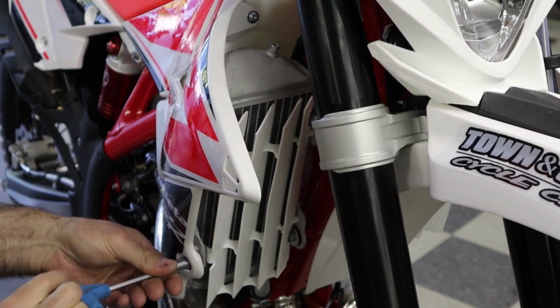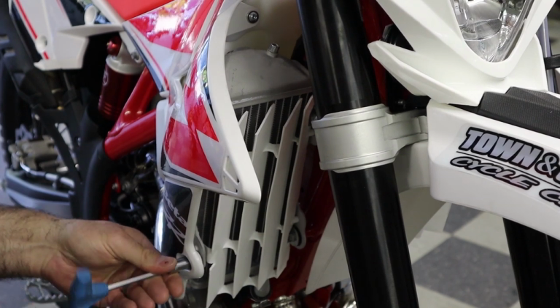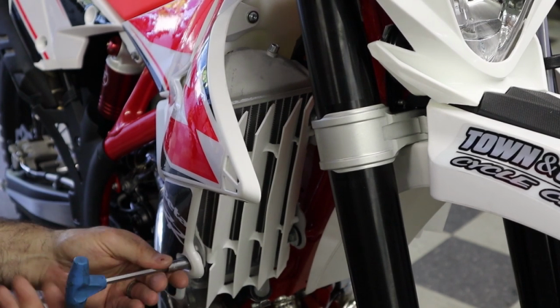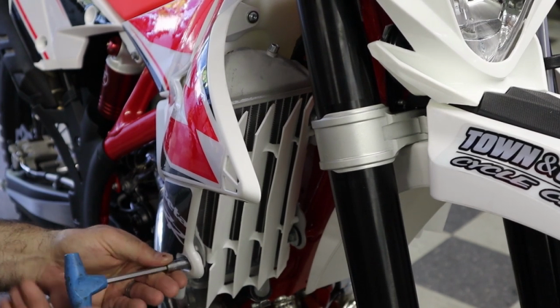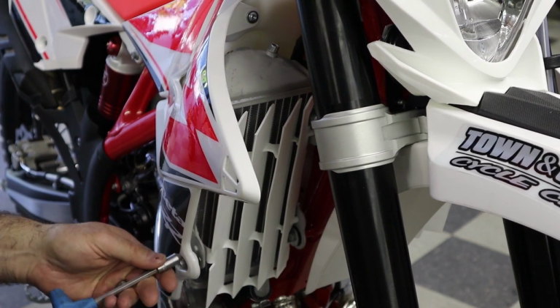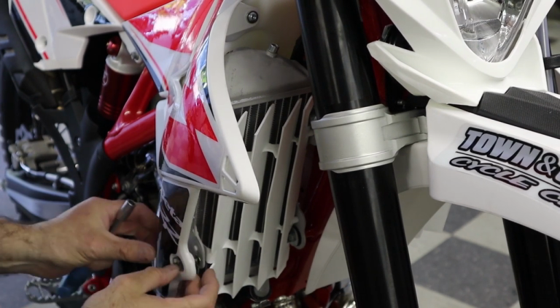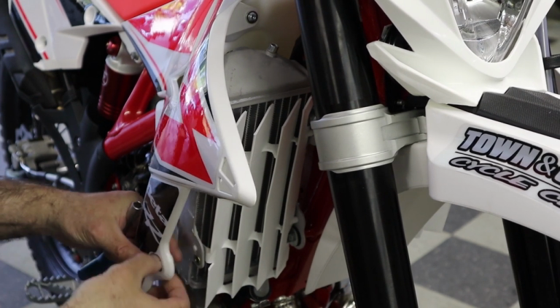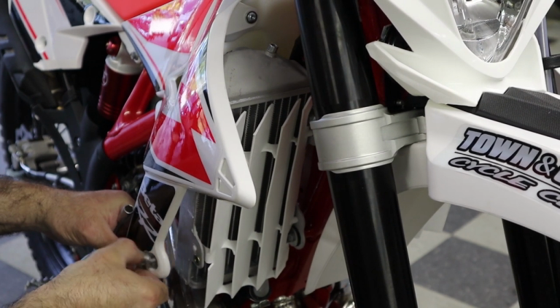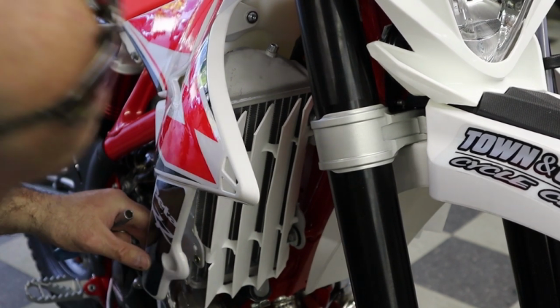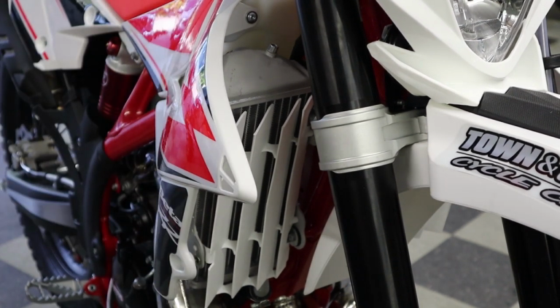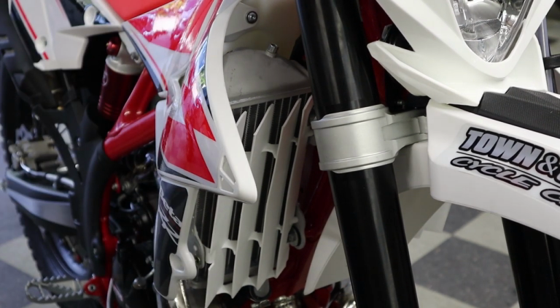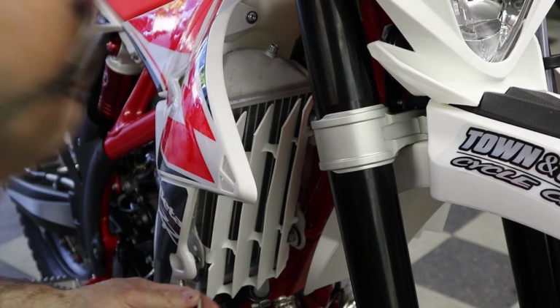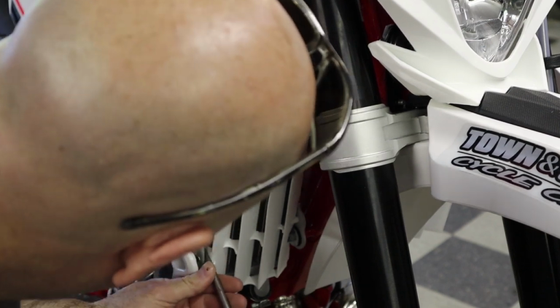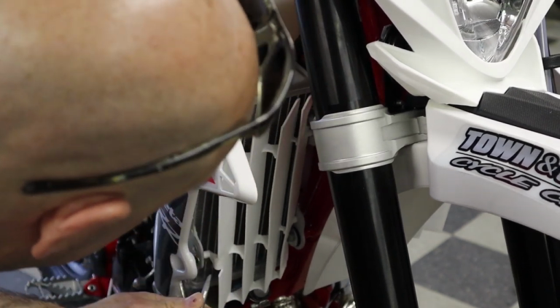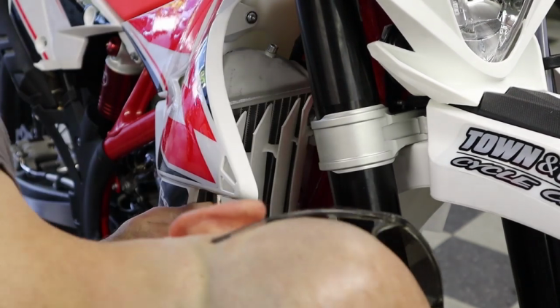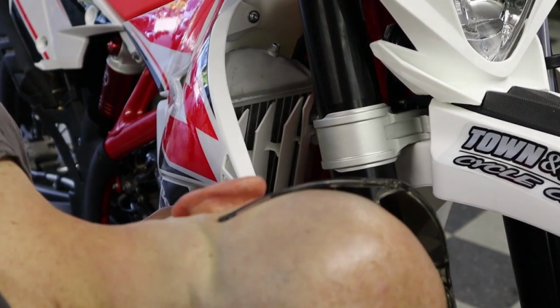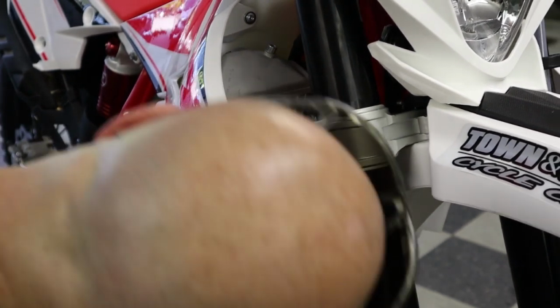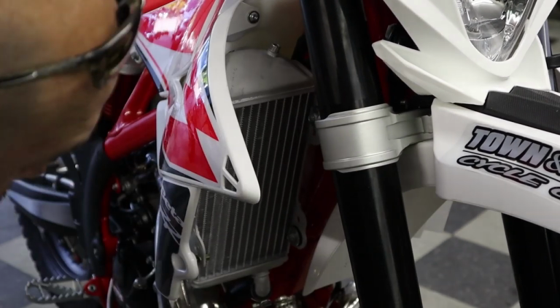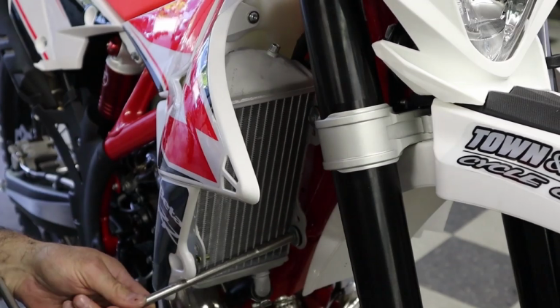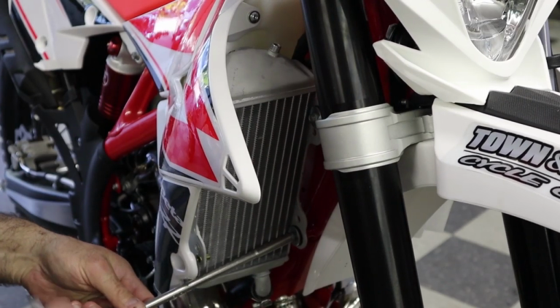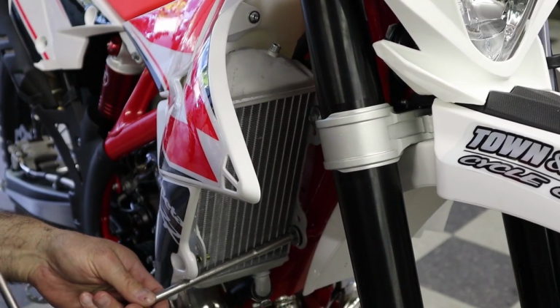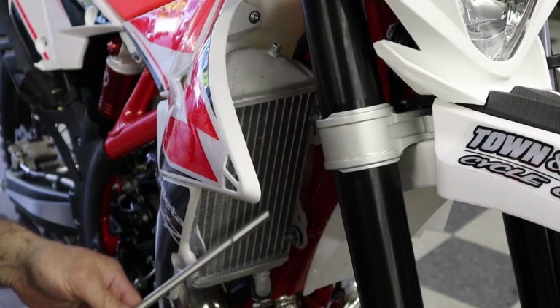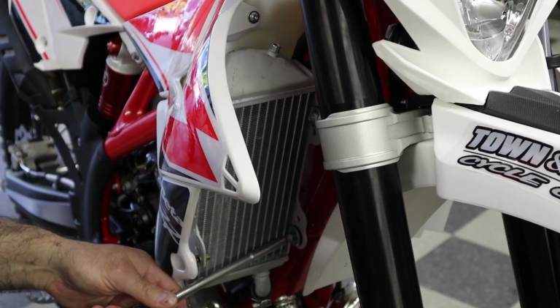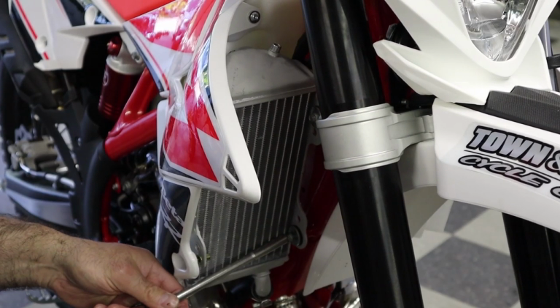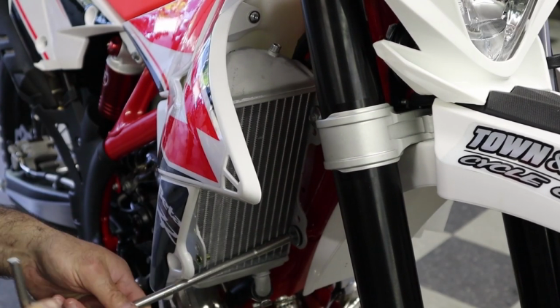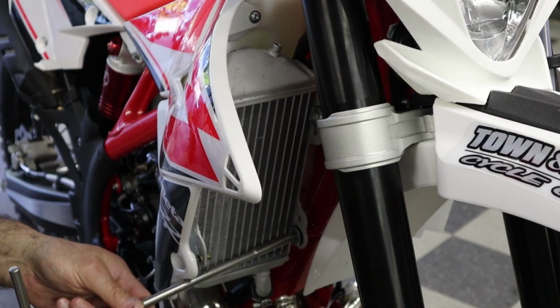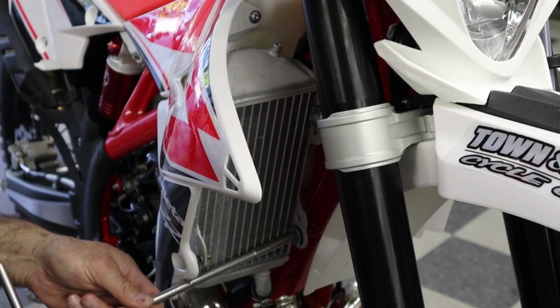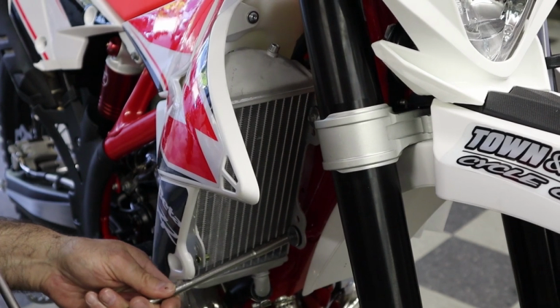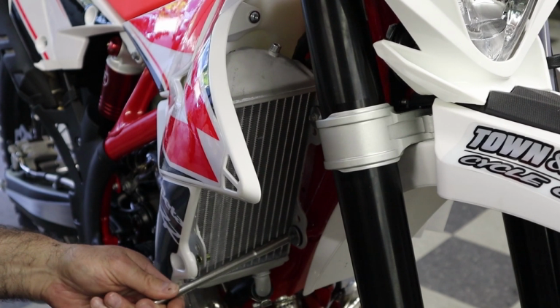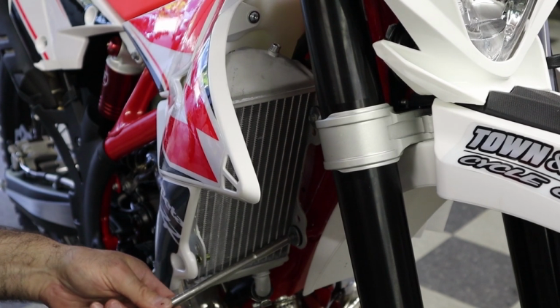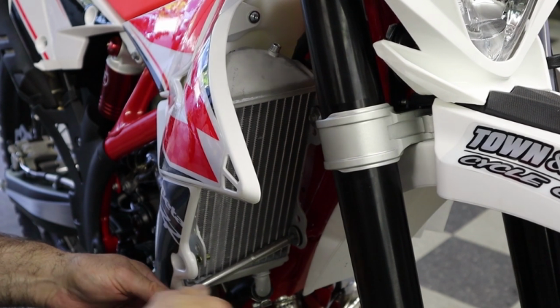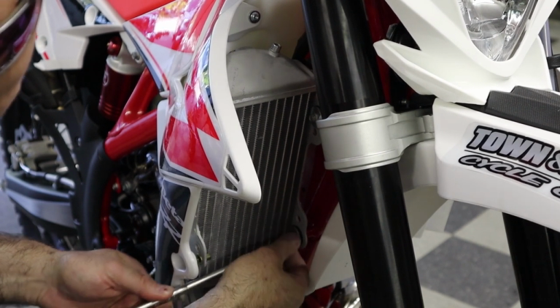We use the bulletproof designs radiator guards on all our bikes. They go on super easy. You just take off your shrouds and your radiator louvers and they slip right into place. You don't even have to drain the radiators. Just awesome.